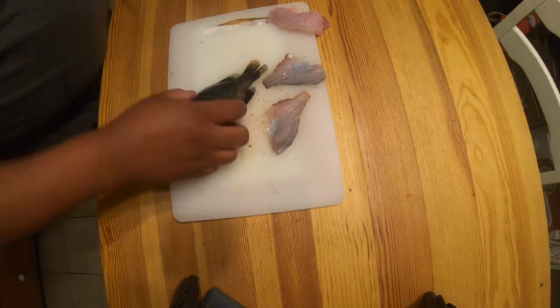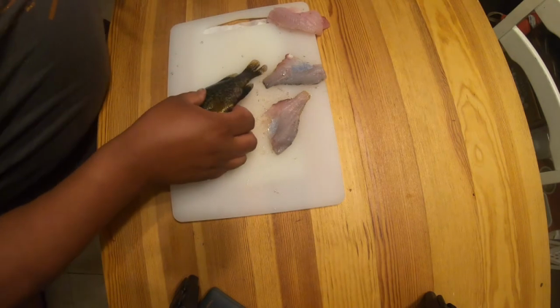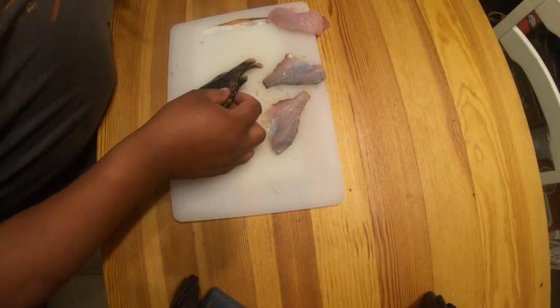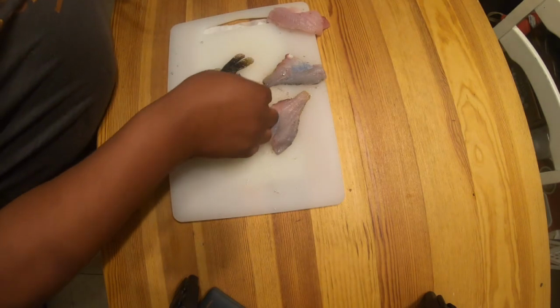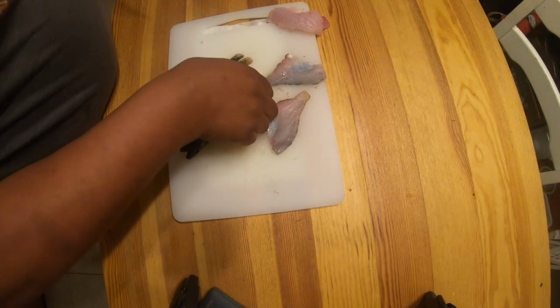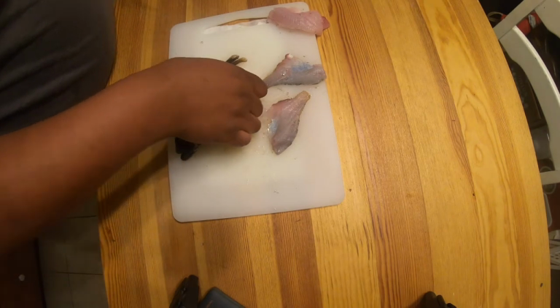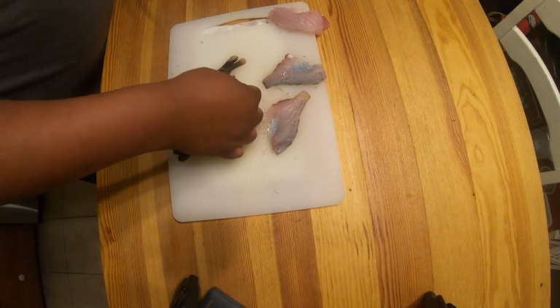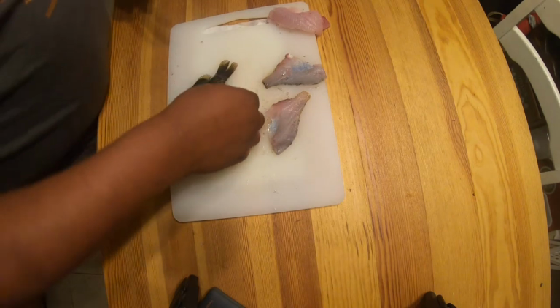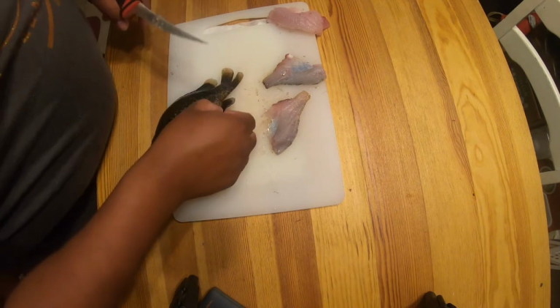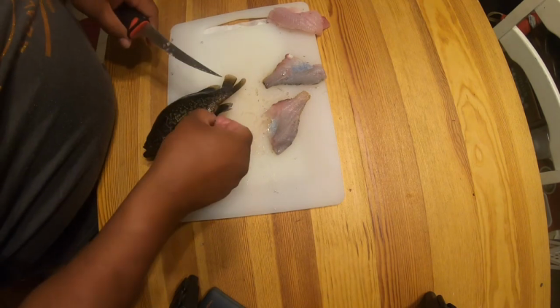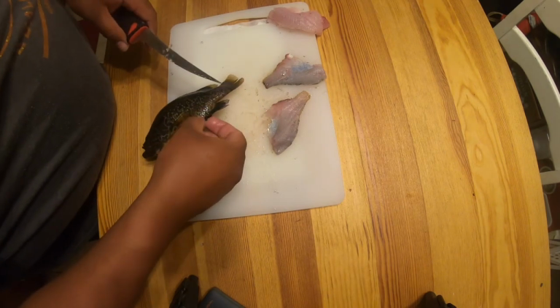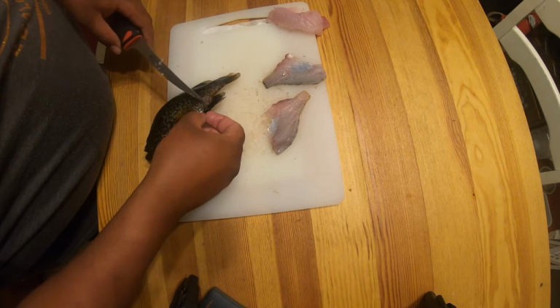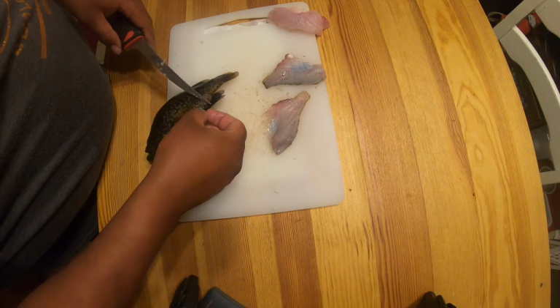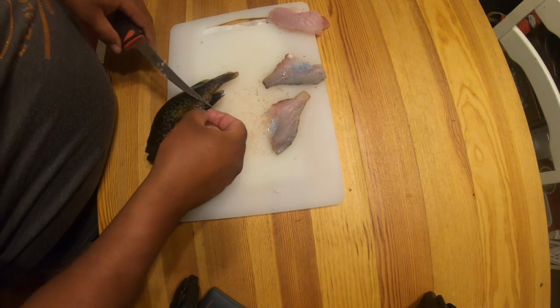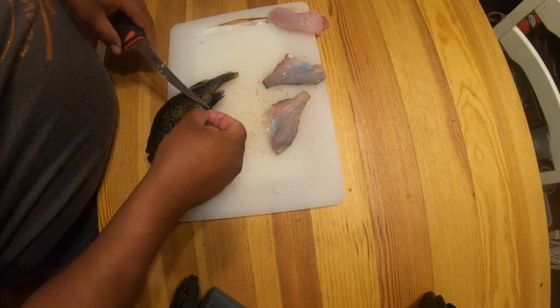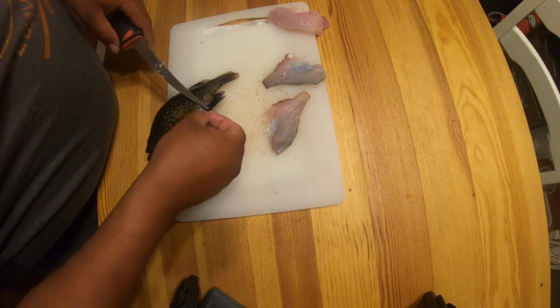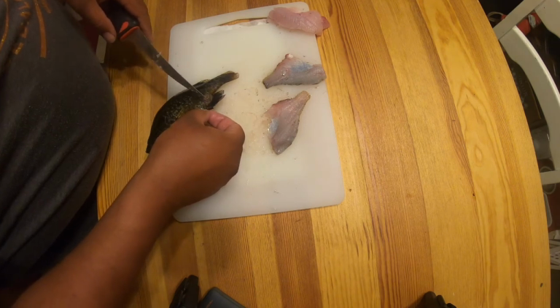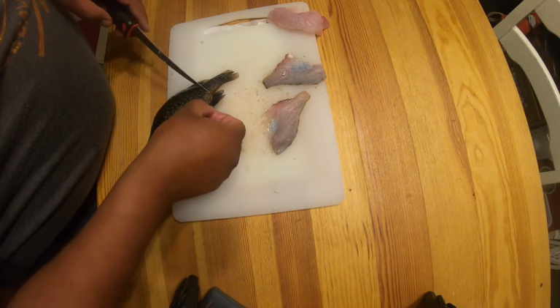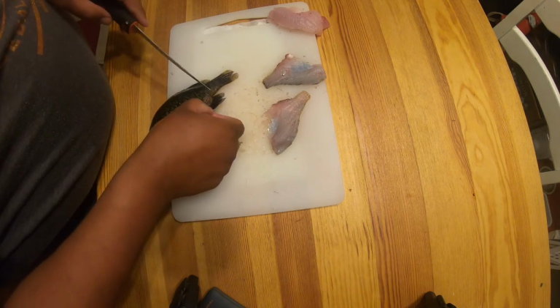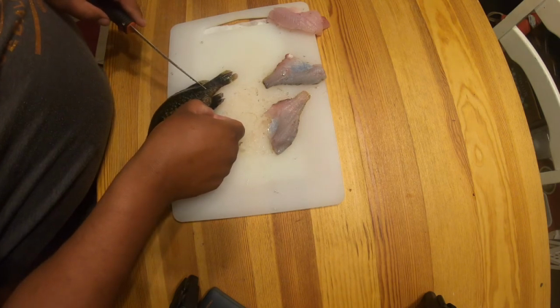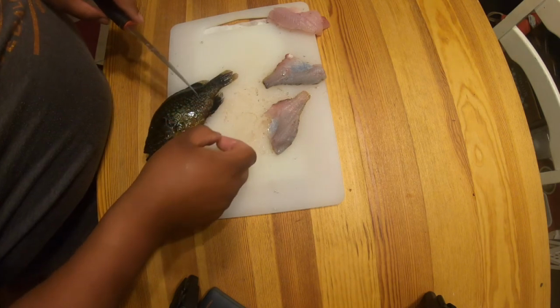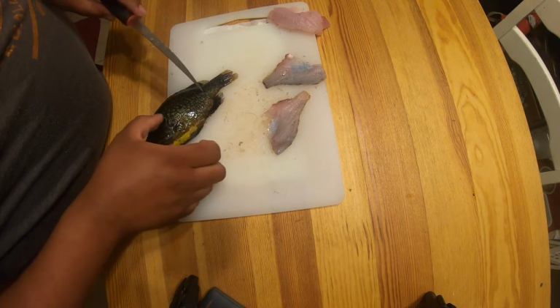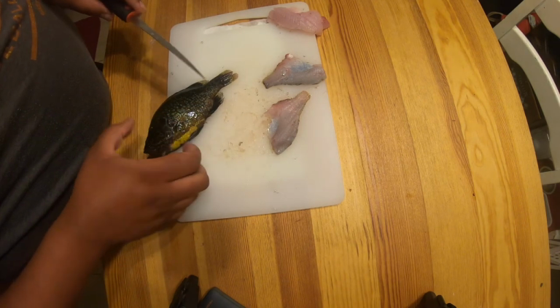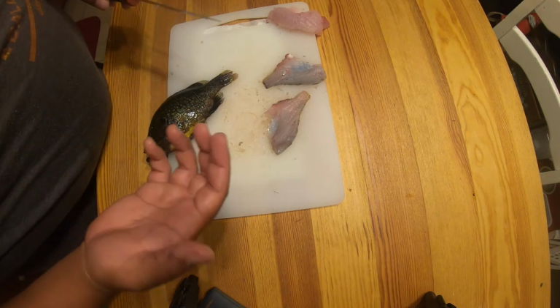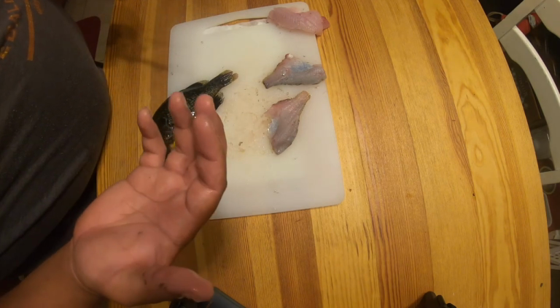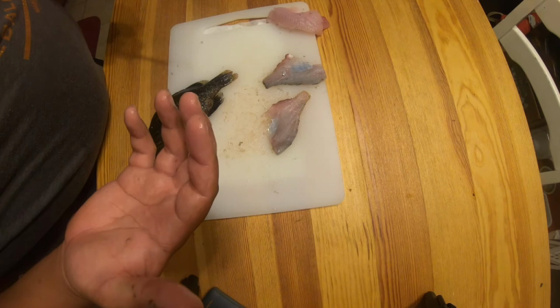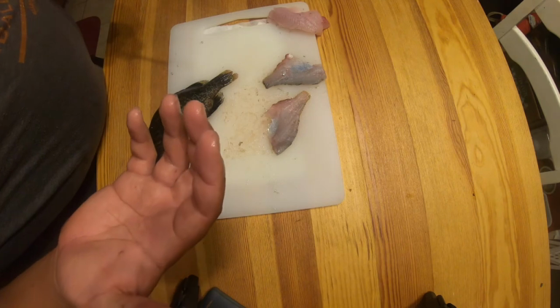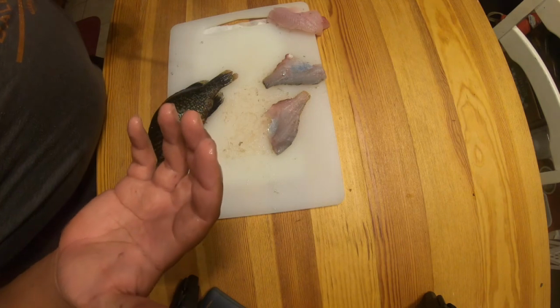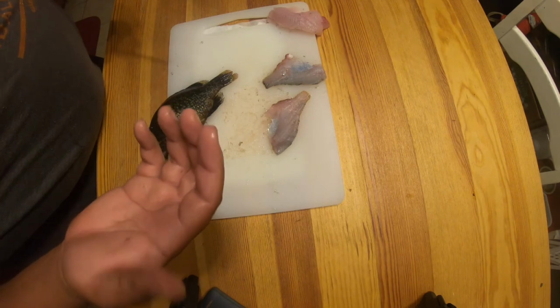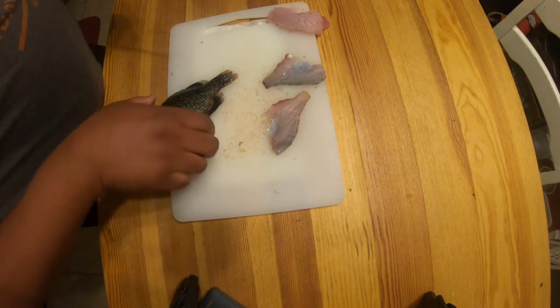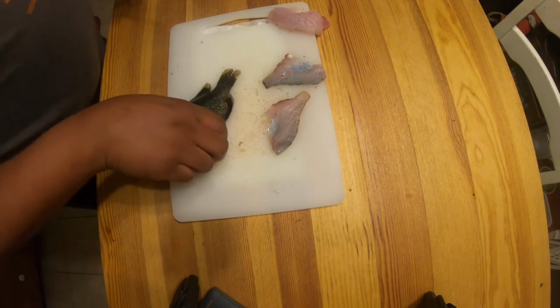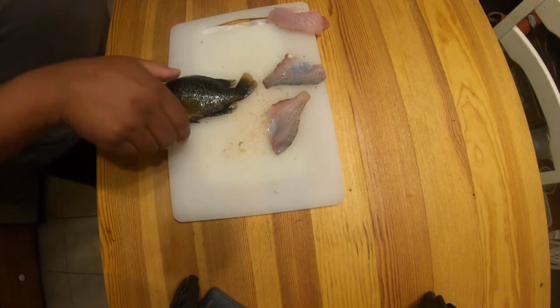Be careful — fish have sharp bones as defense mechanisms. Some of them are poisonous, some of them are not. I'm not sure about this one, but I think I'll be okay.